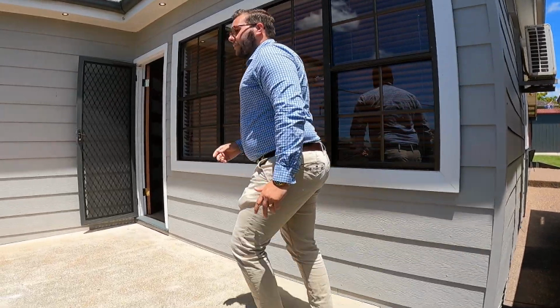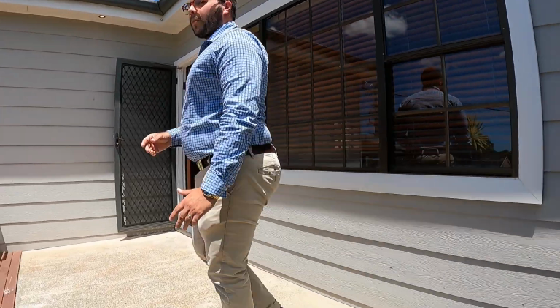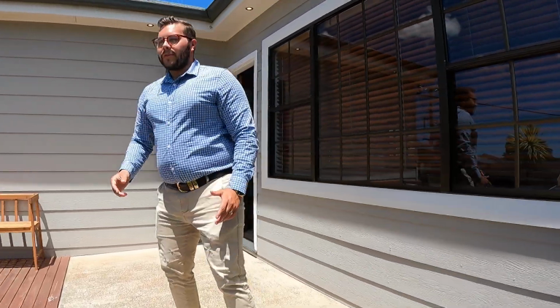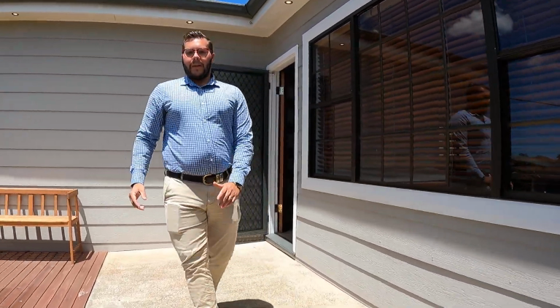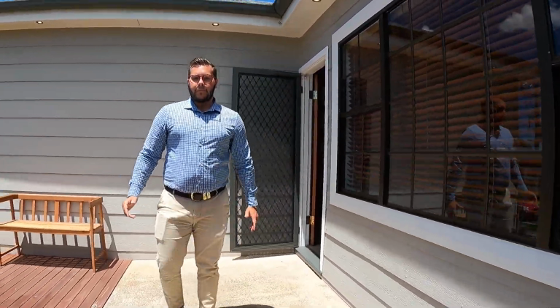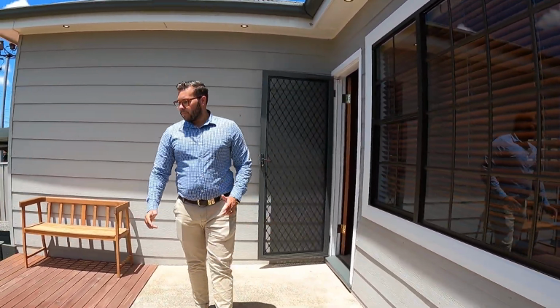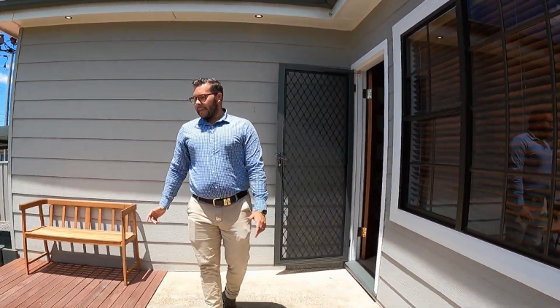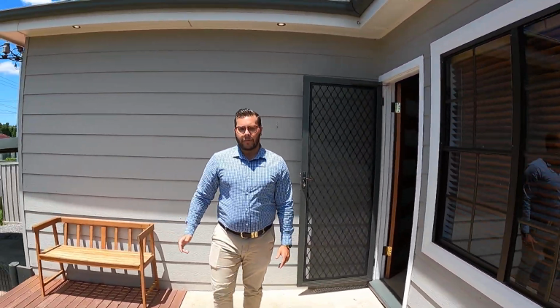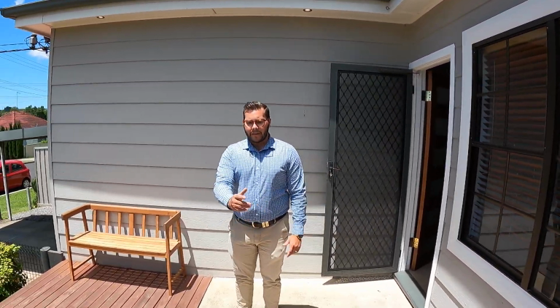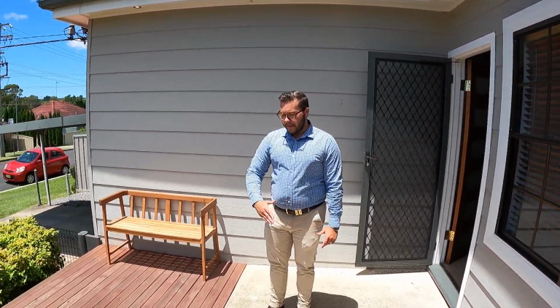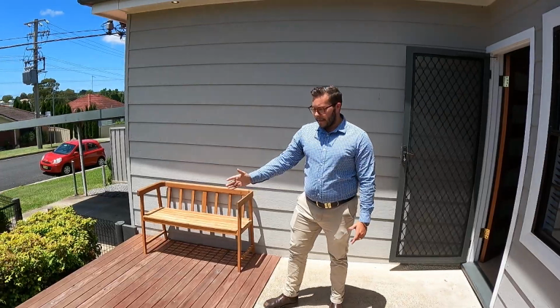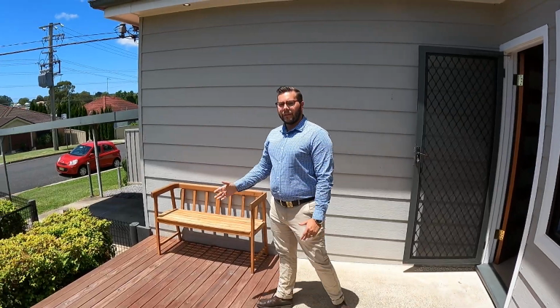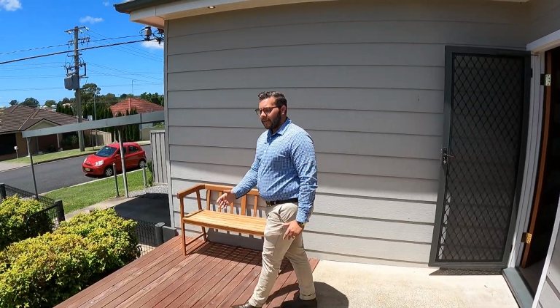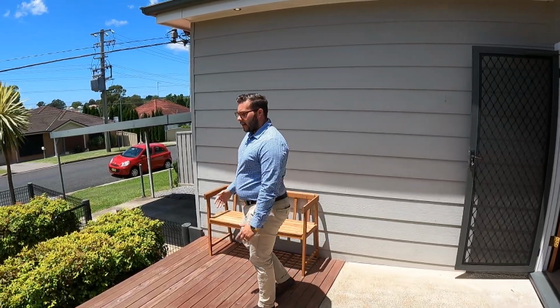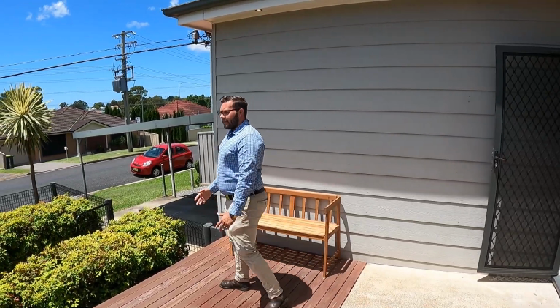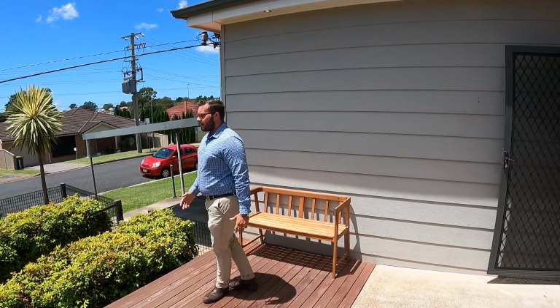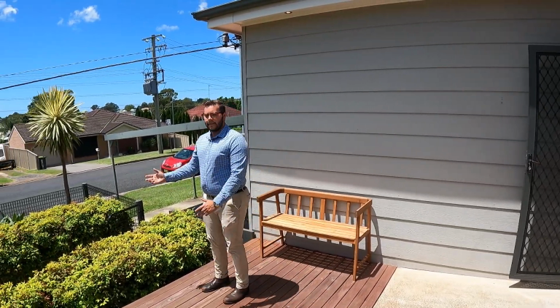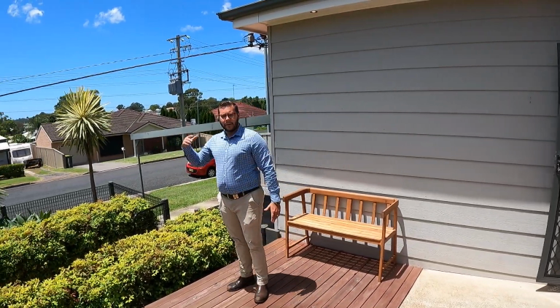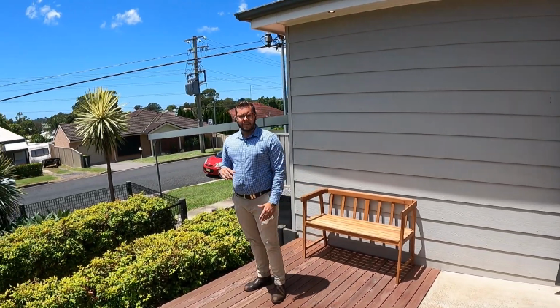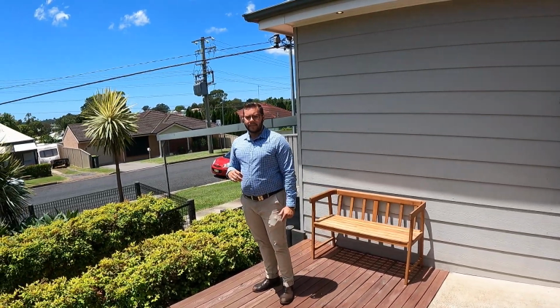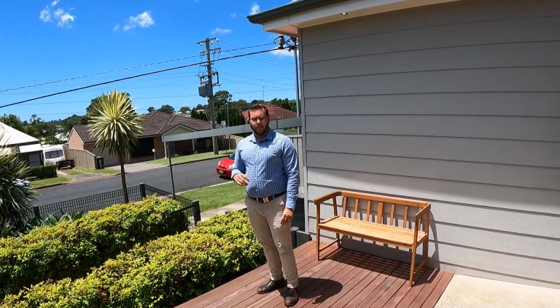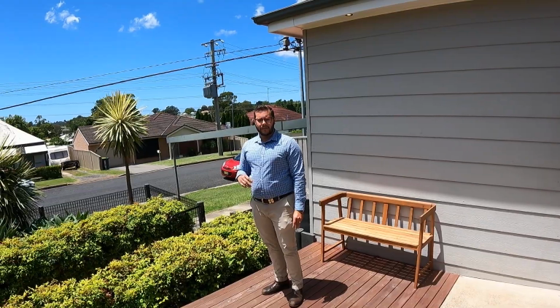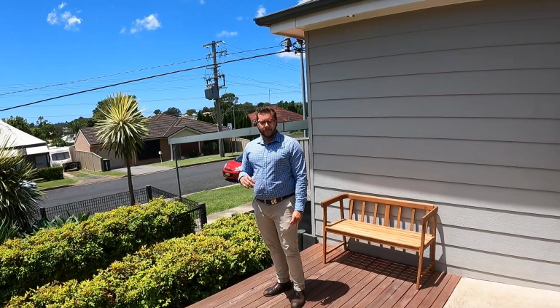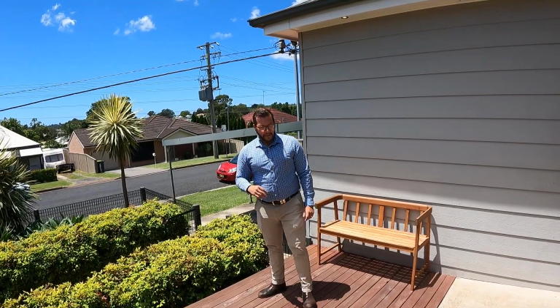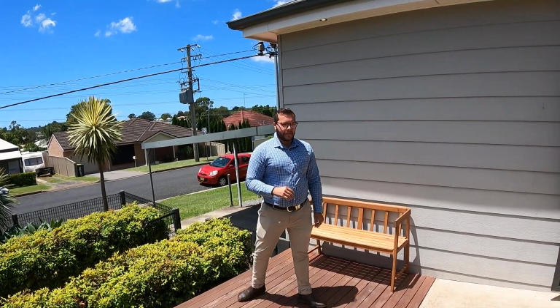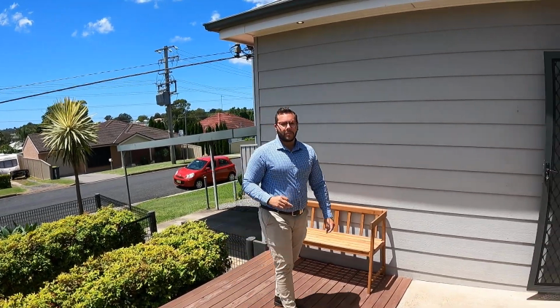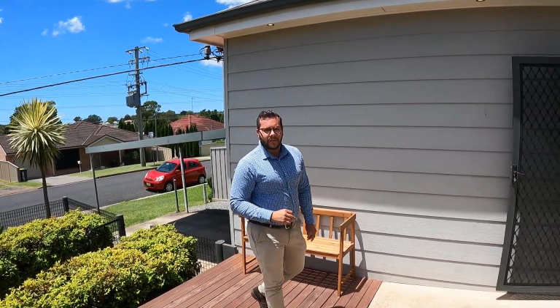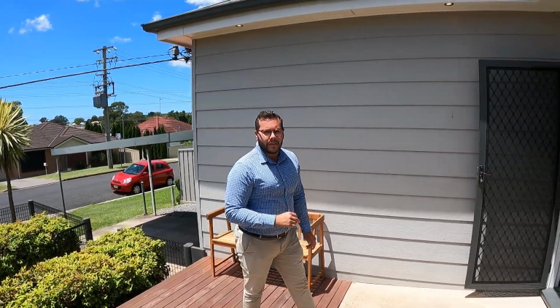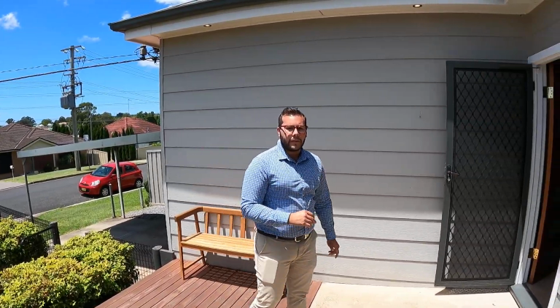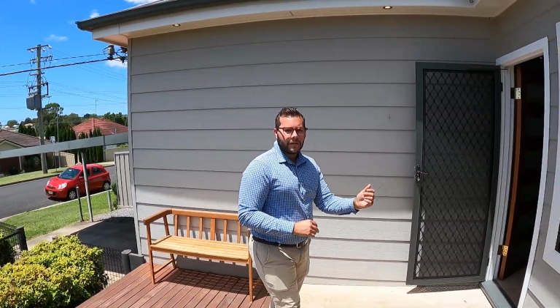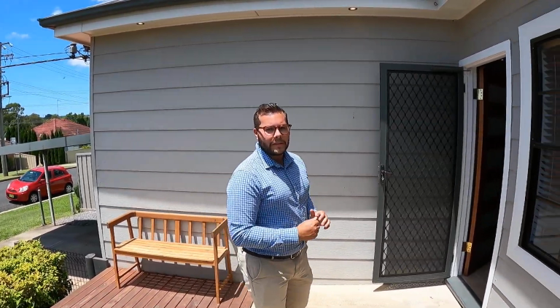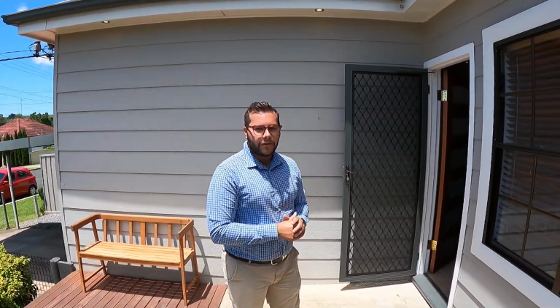This property also has a really large veranda out the front that they've extended off with this deck here, taking in all that sun of the morning and afternoon. A really nice place to sit and drink your morning tea or coffee.